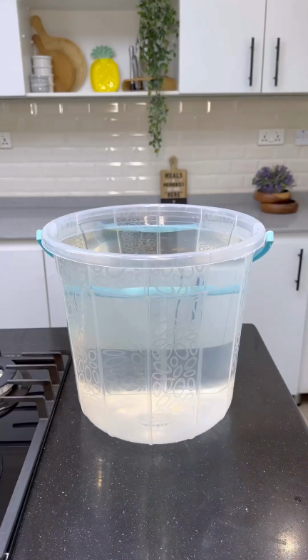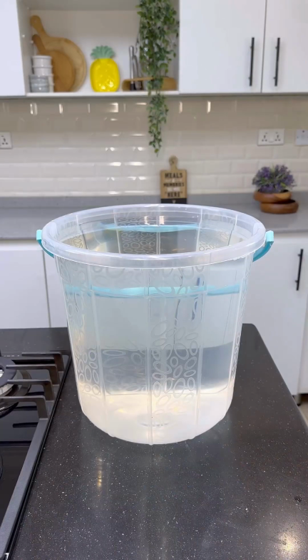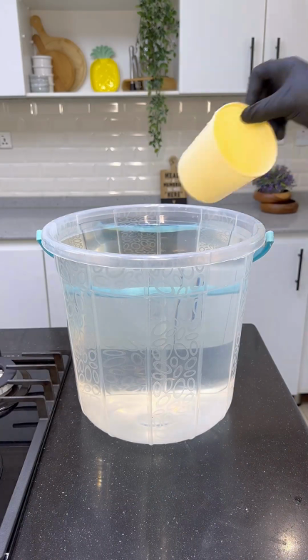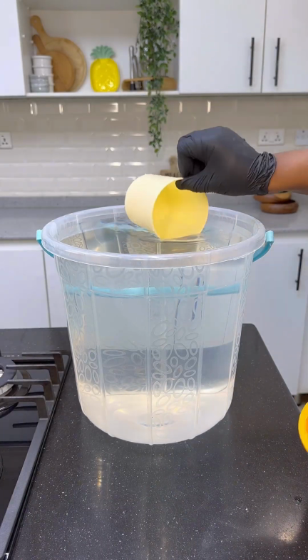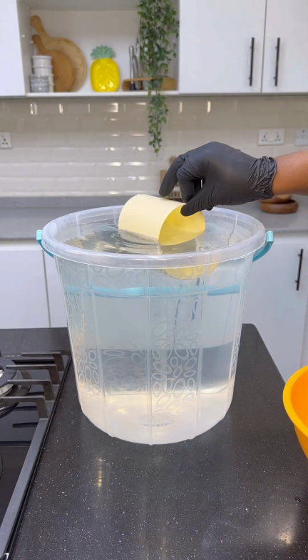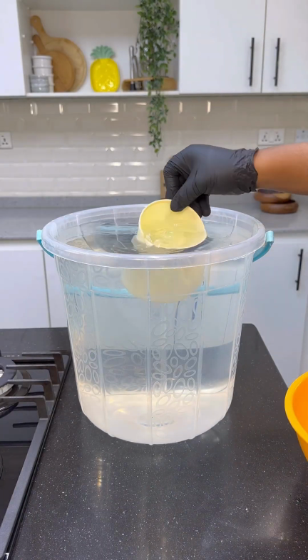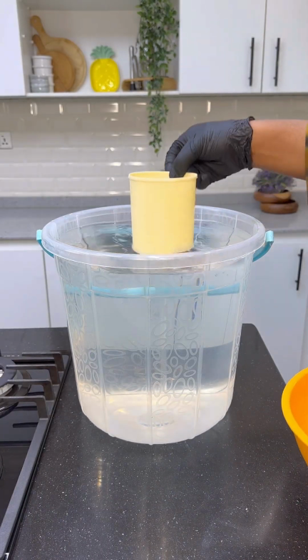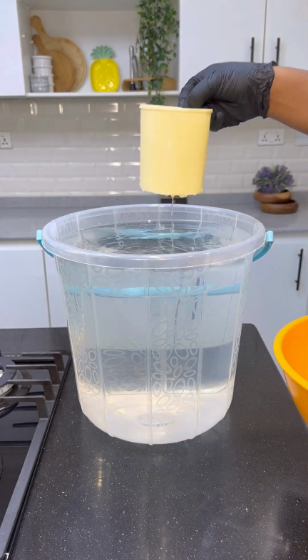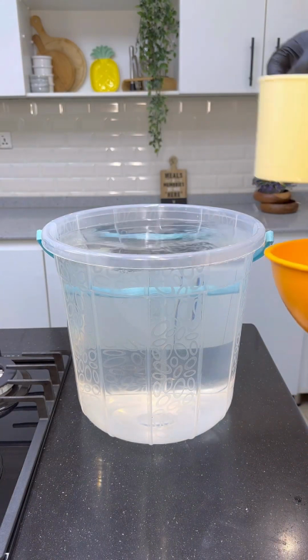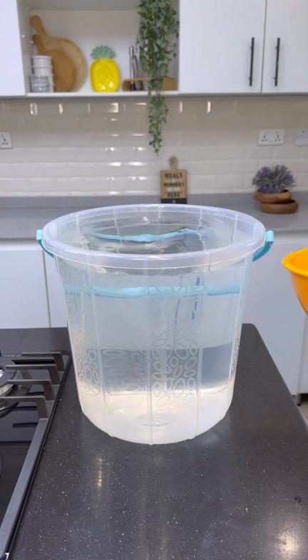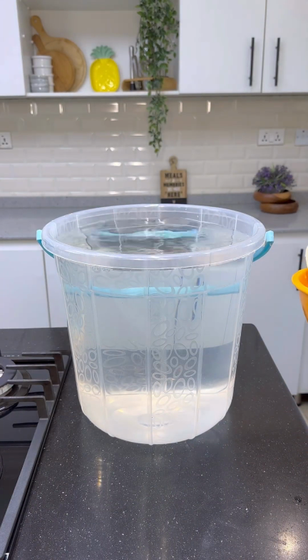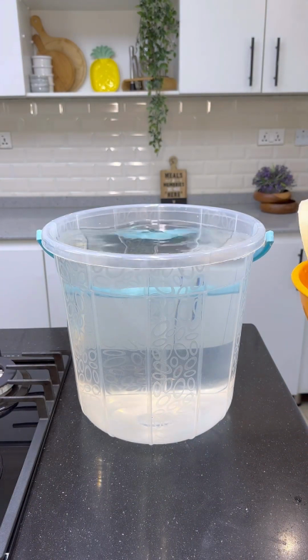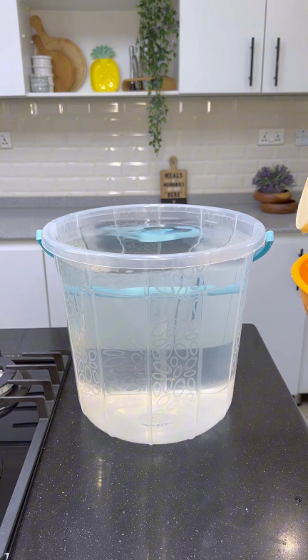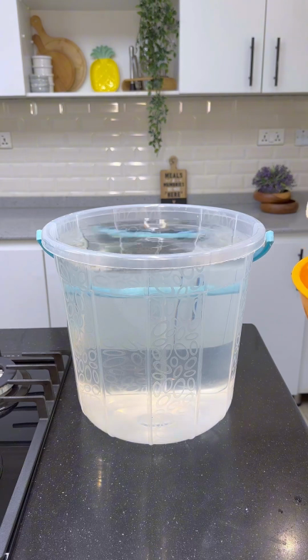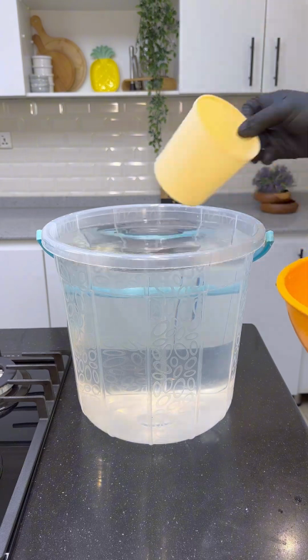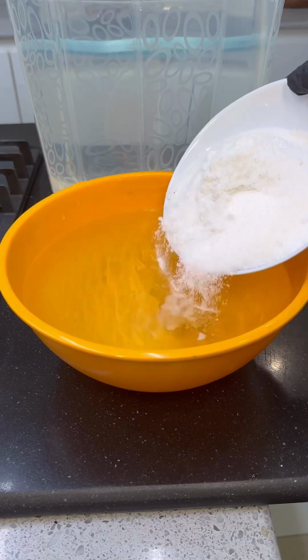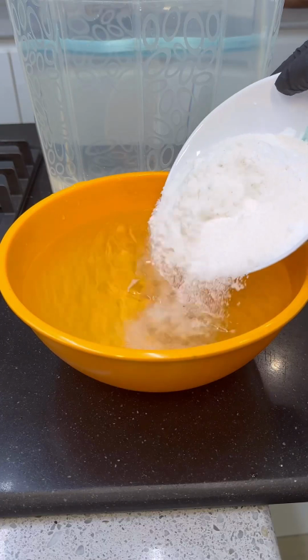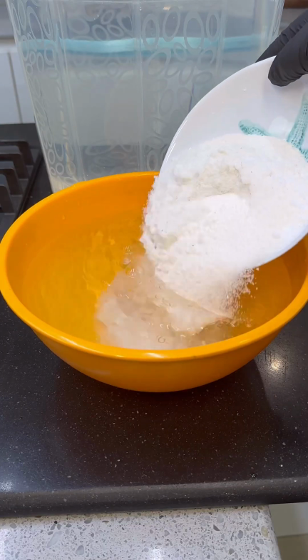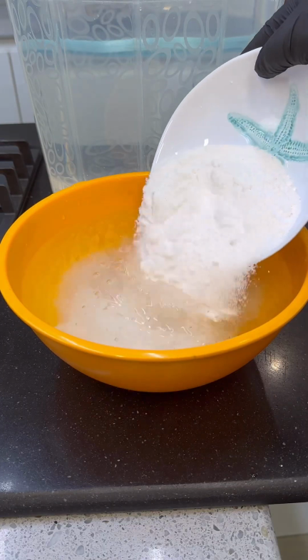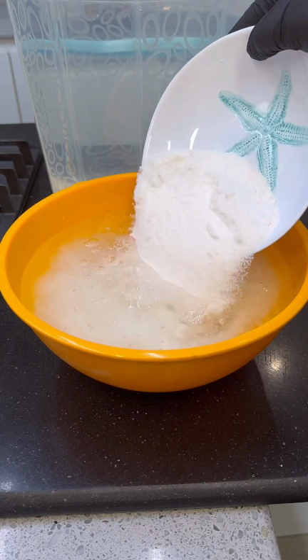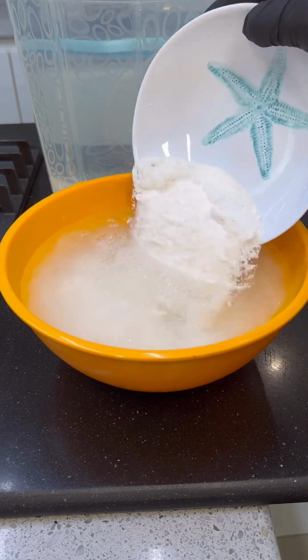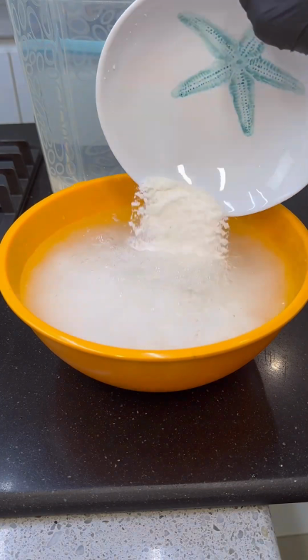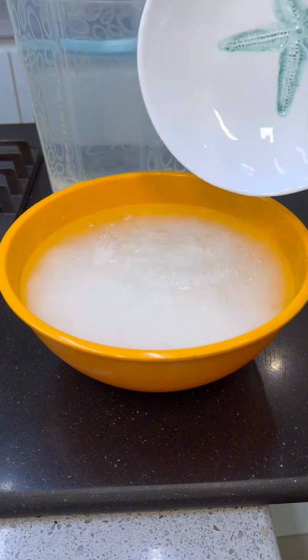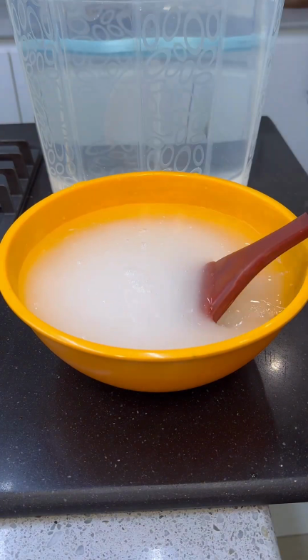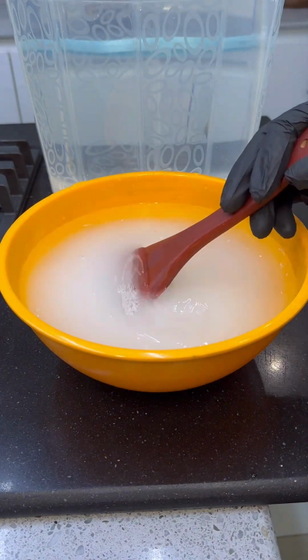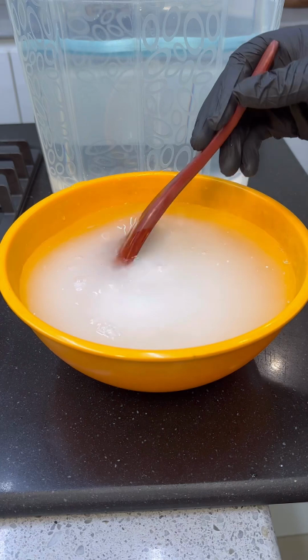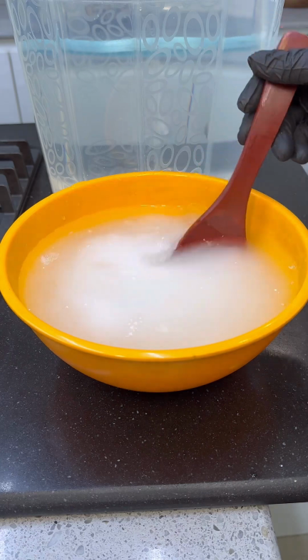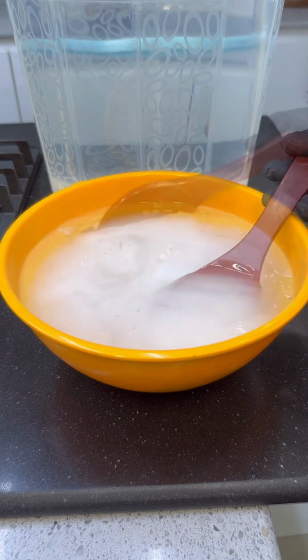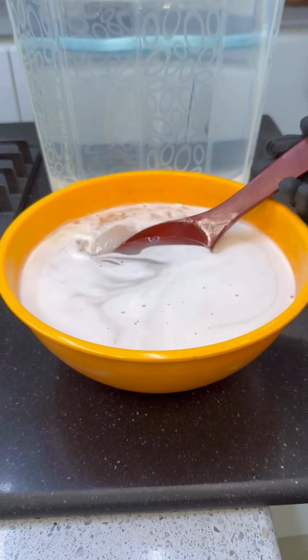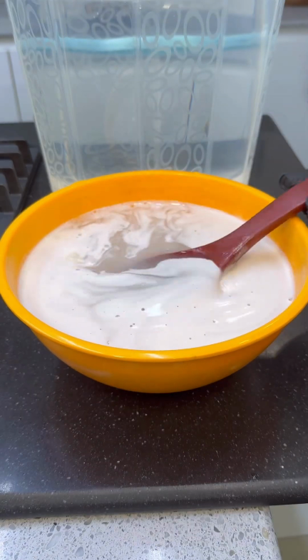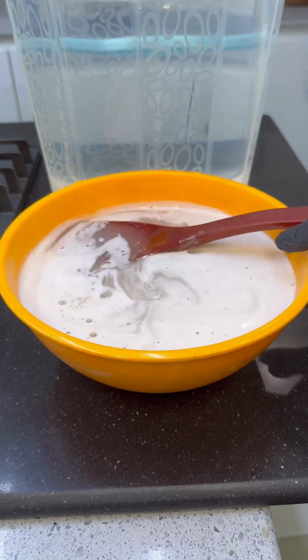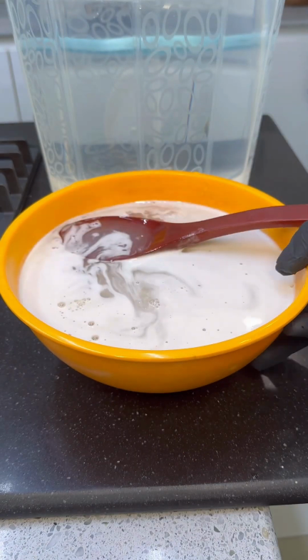Fetch 20 liters of clean water into a bucket and take 2 liters out. To that 2 liters, you're going to dissolve caustic soda, soda ash, and STPP. Mix properly and set aside.